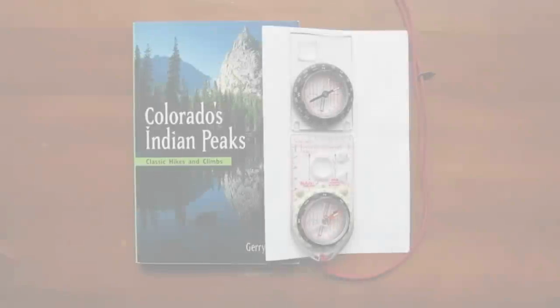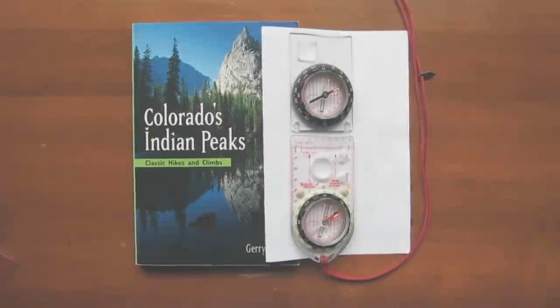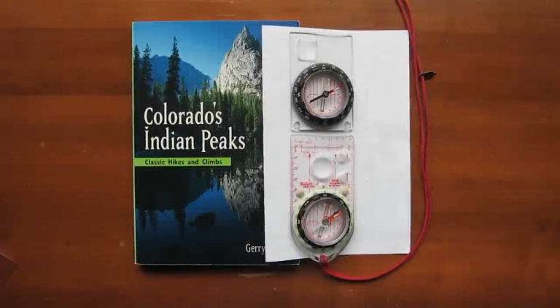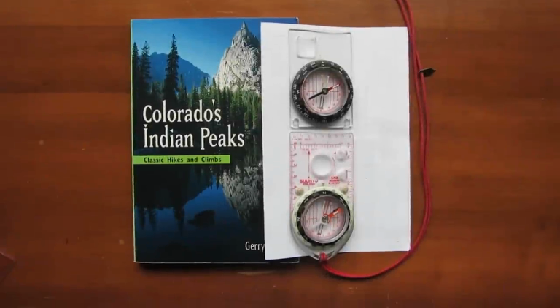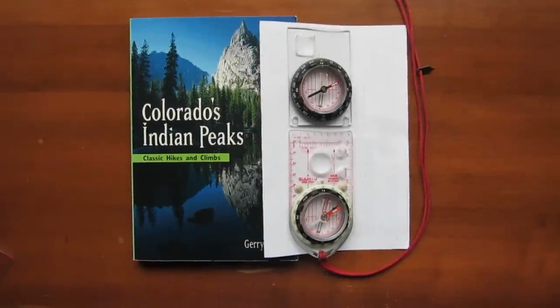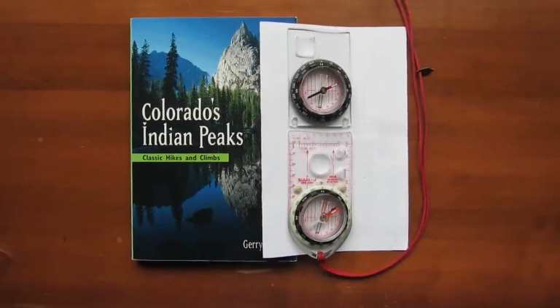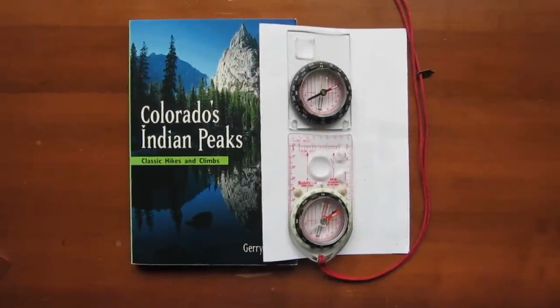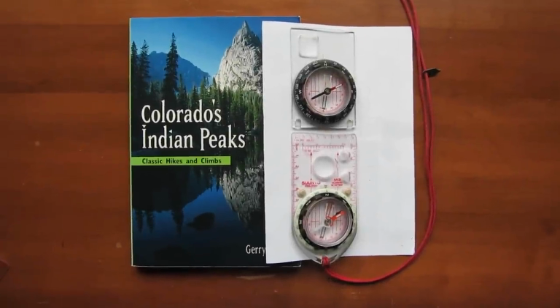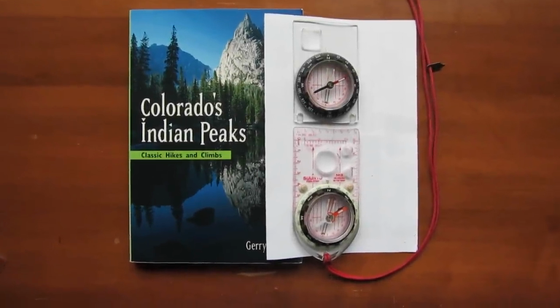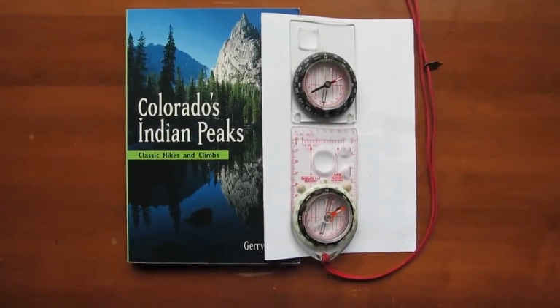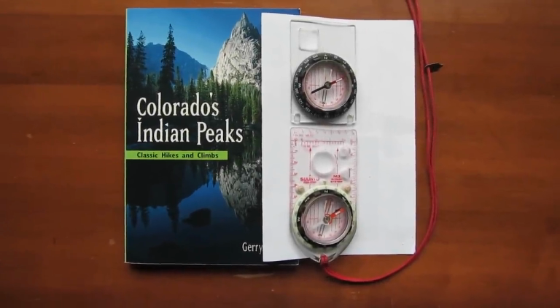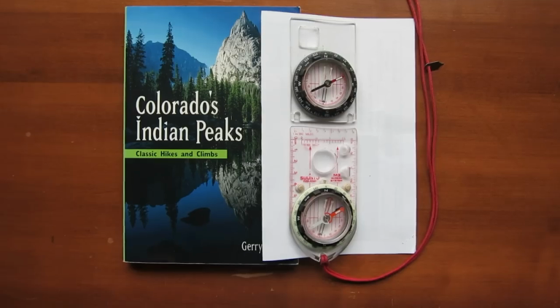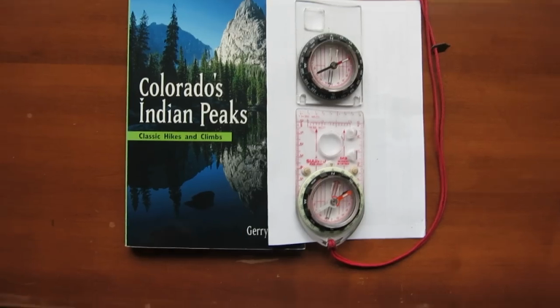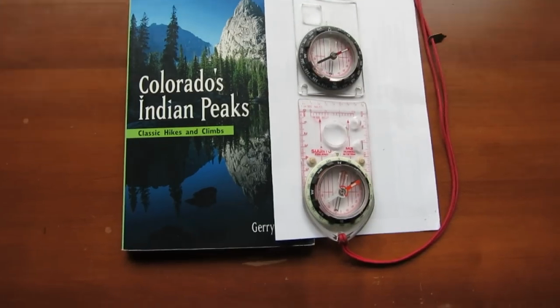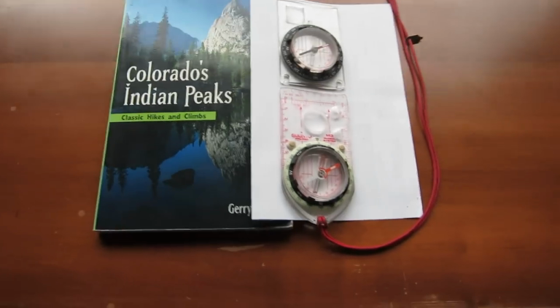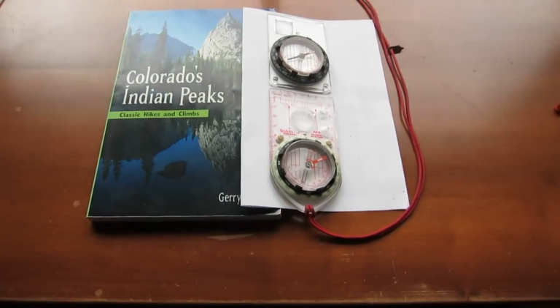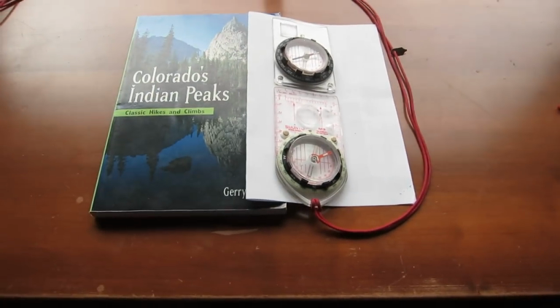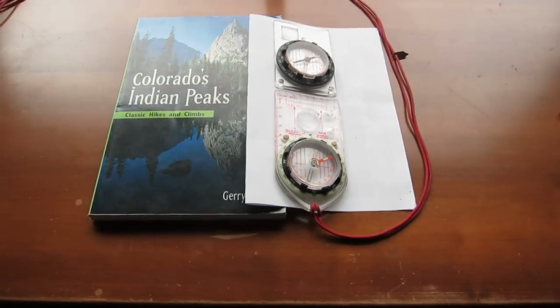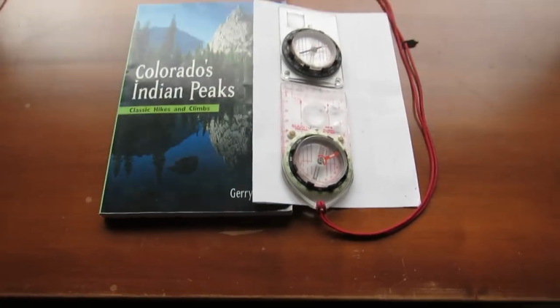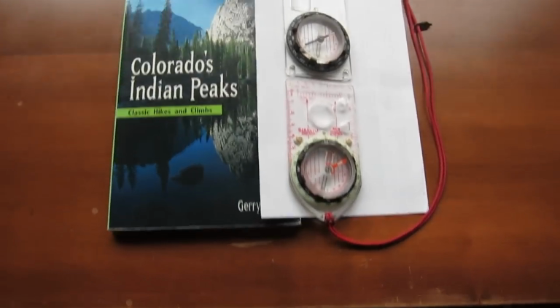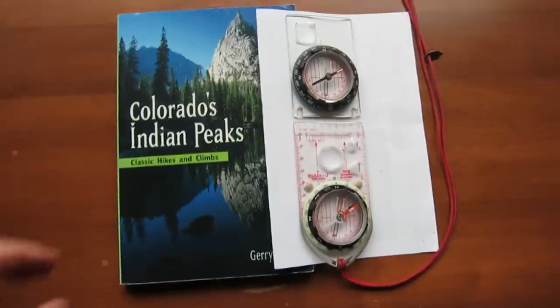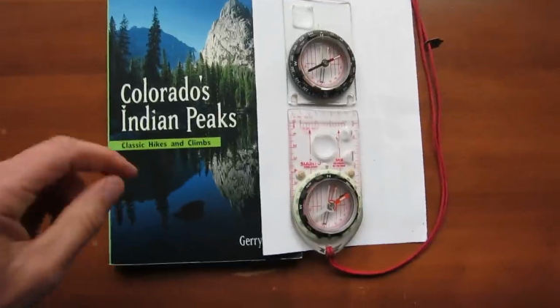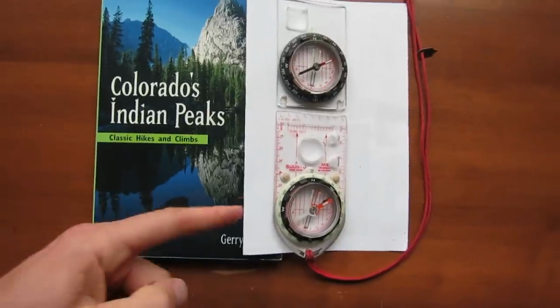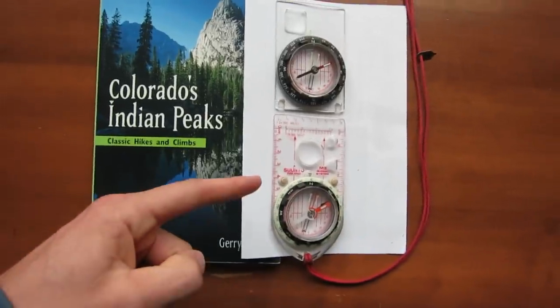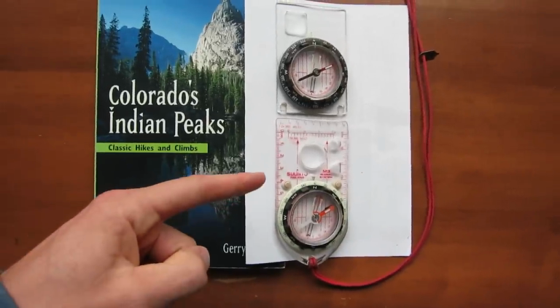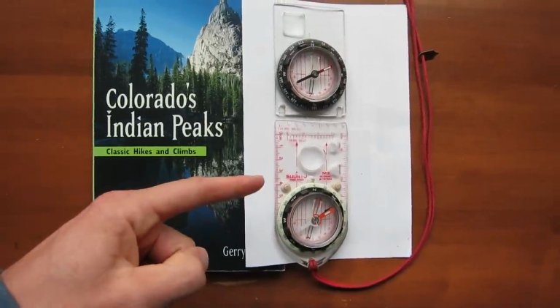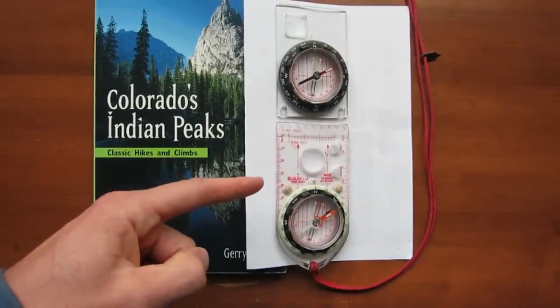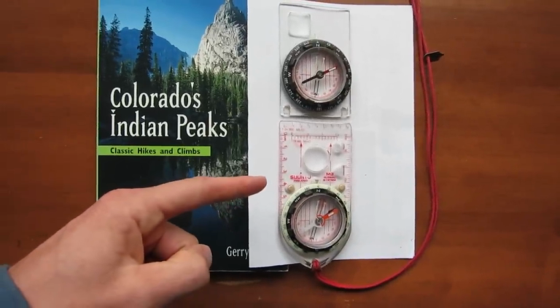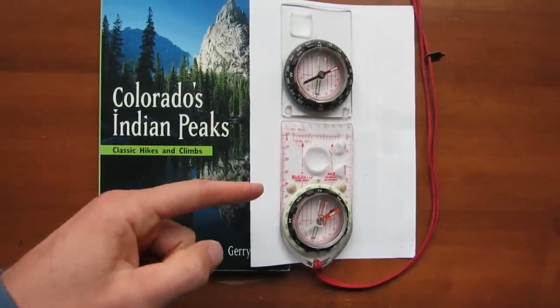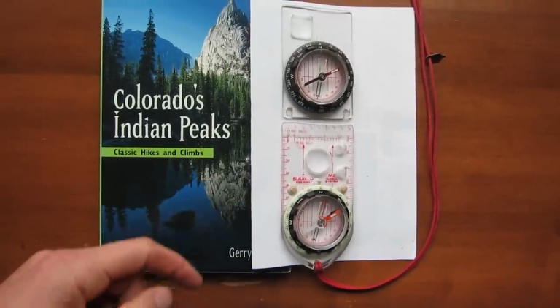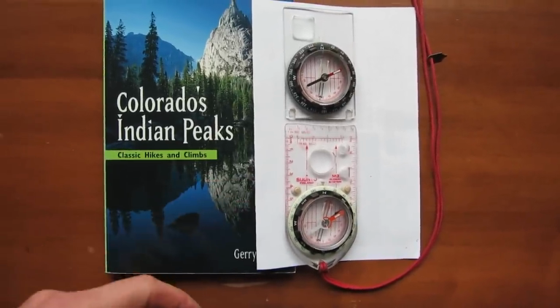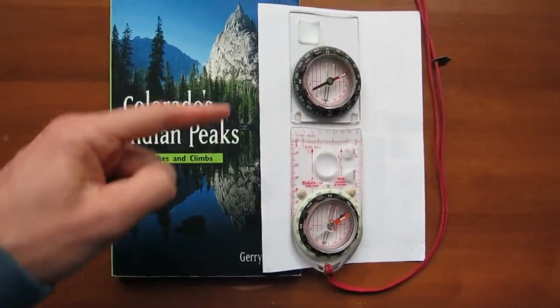I'd like to demonstrate the advantage of a global needle while in the field. I've pitched over these two compasses on this book at about 20 degrees. This compass here, the Suunto M3G Global, has a global needle.